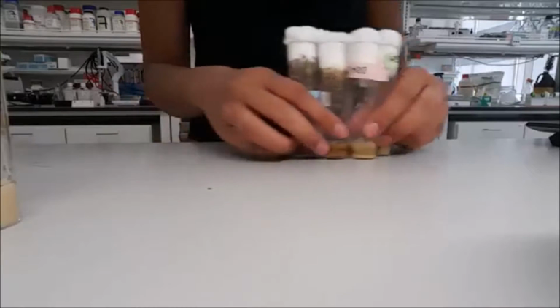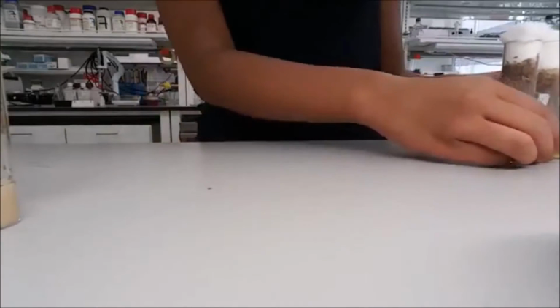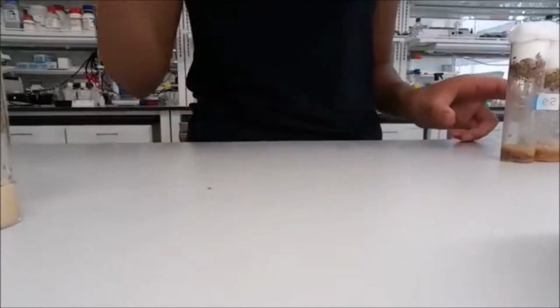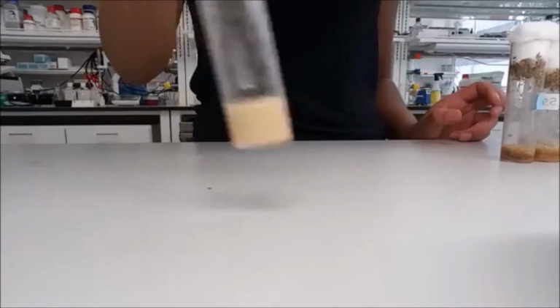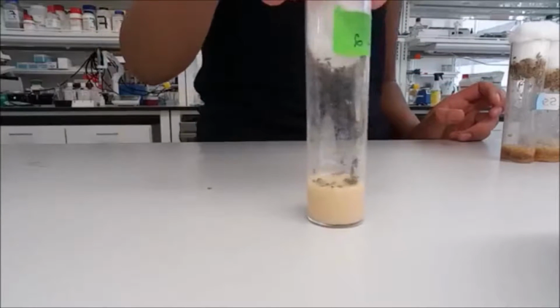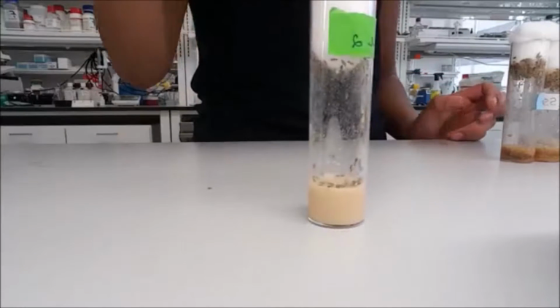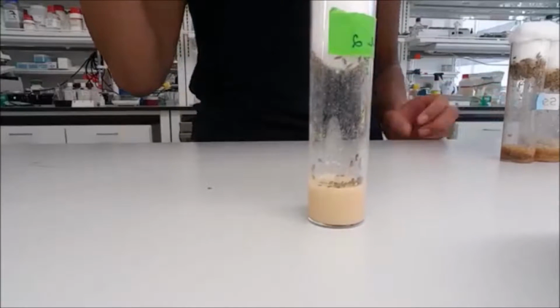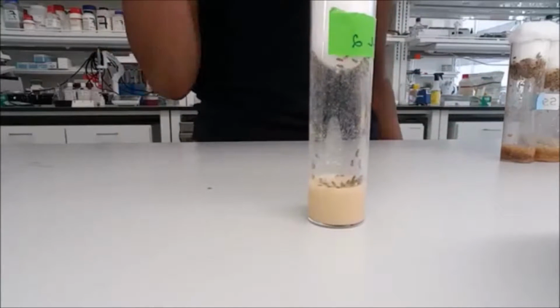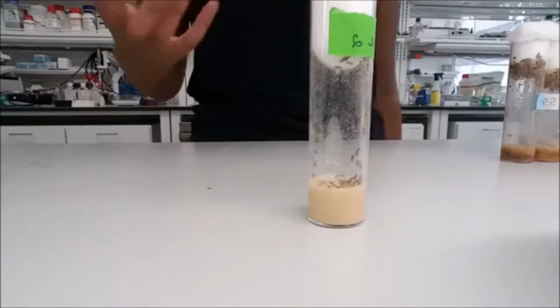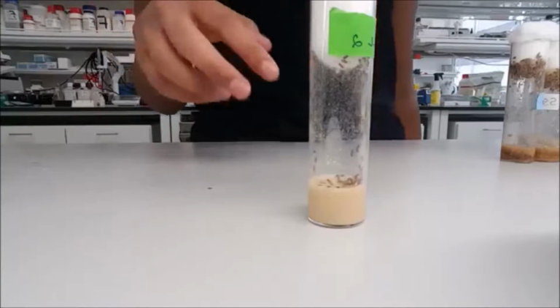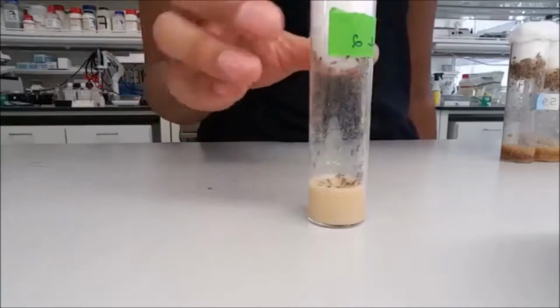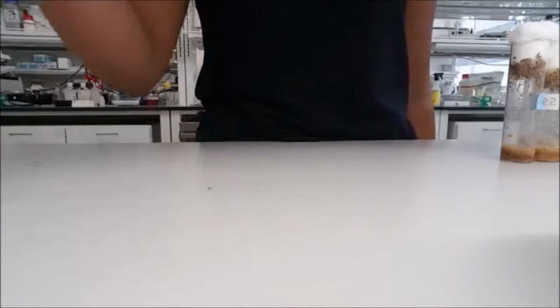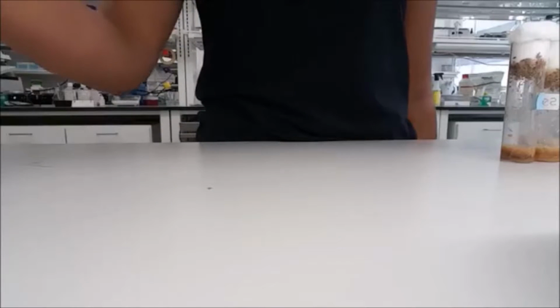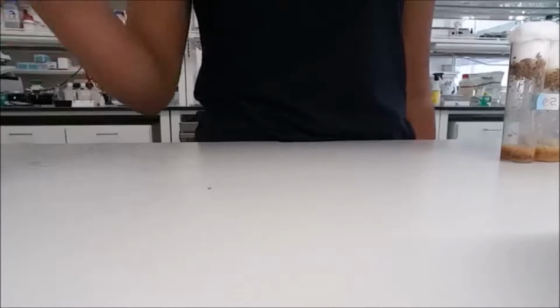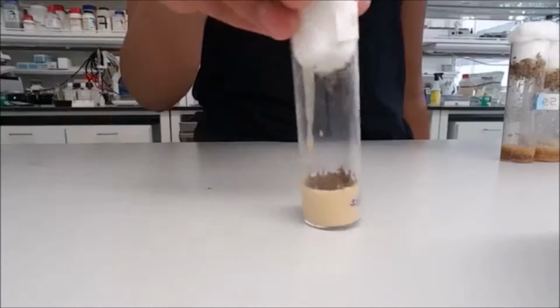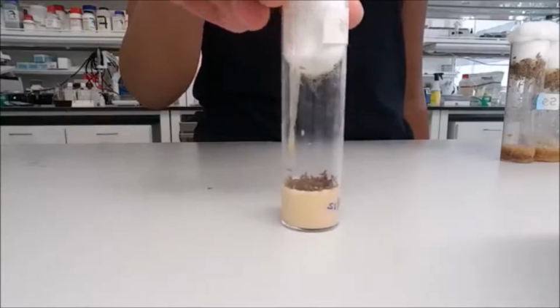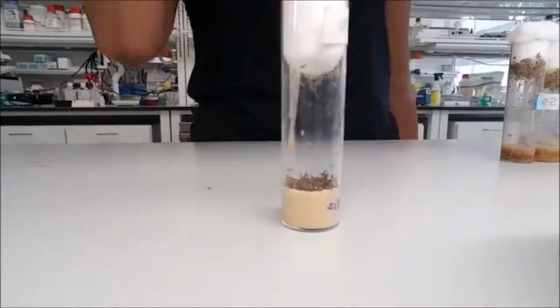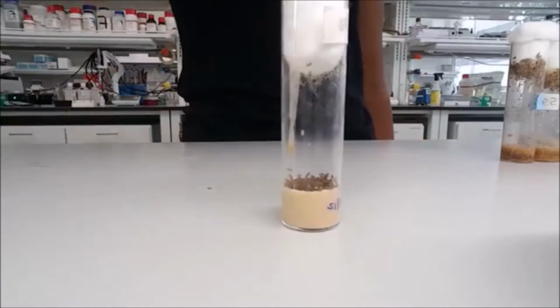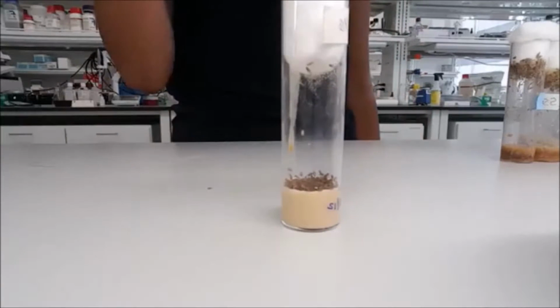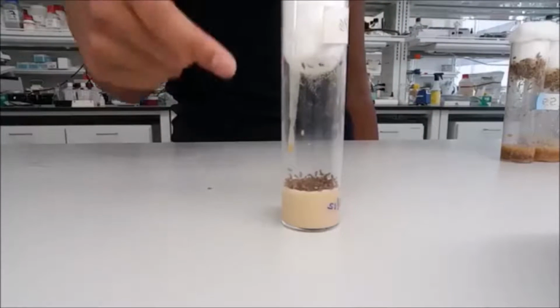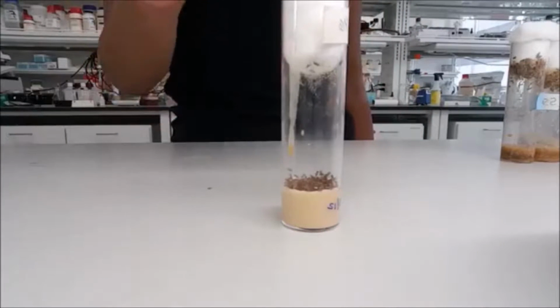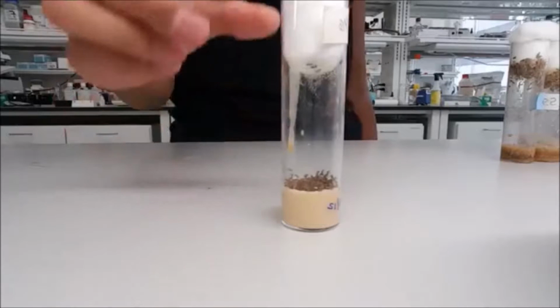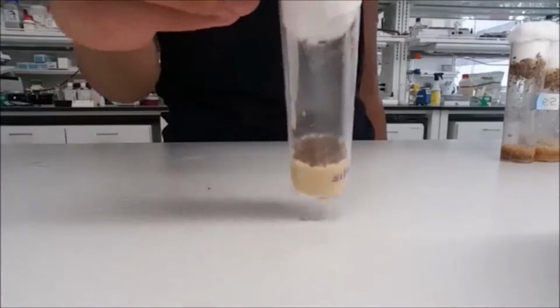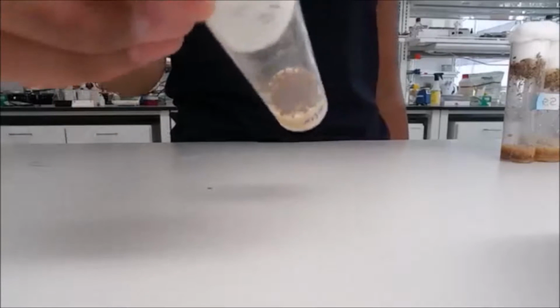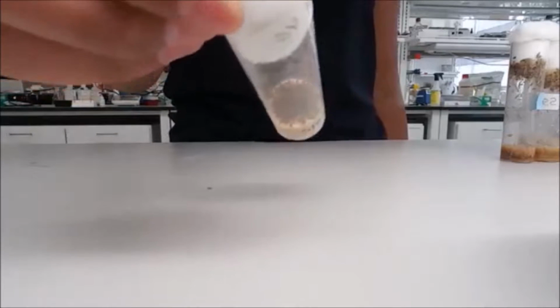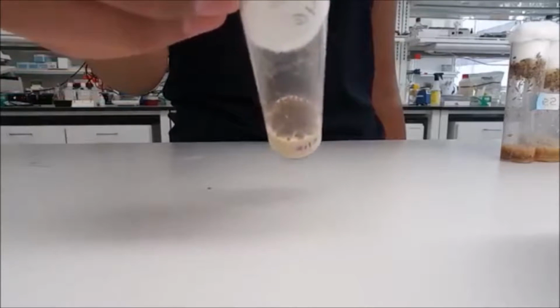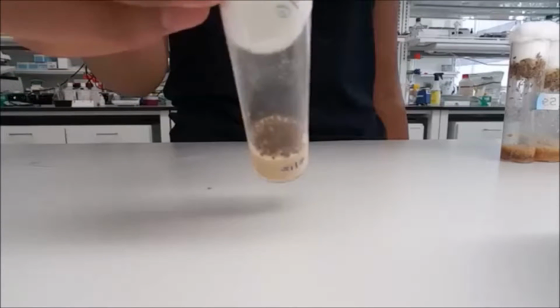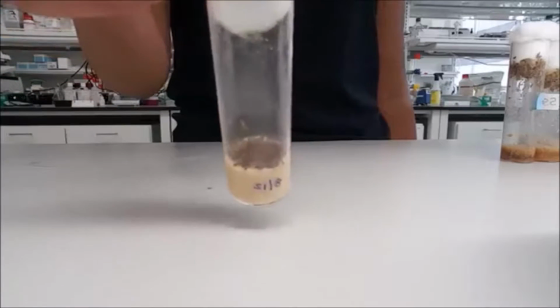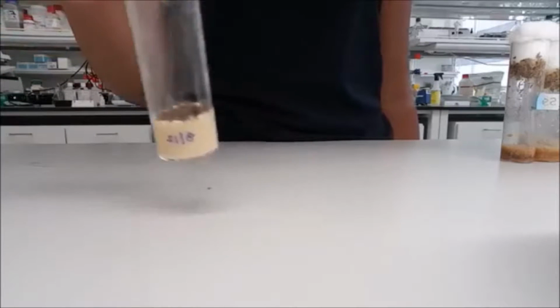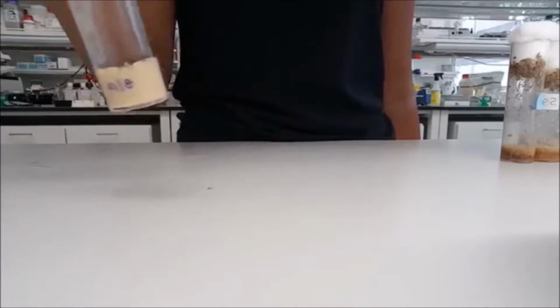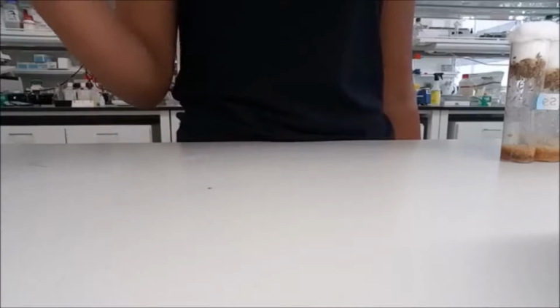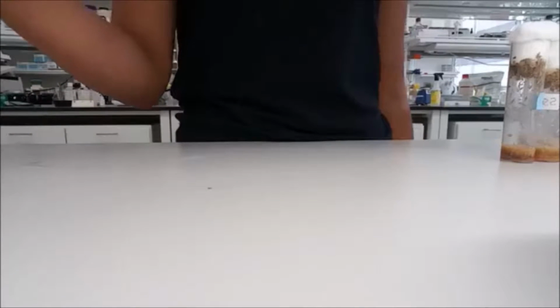For example, this is a very good vial in that there are a perfect number of flies, whereas this vial is overcrowded. You can see that a lot of them have been stepped on and killed because there are too many in the vial.